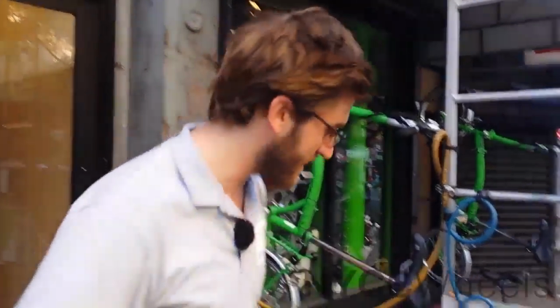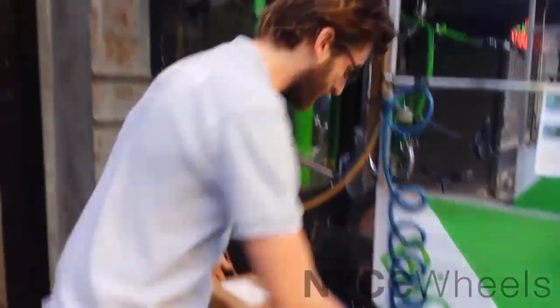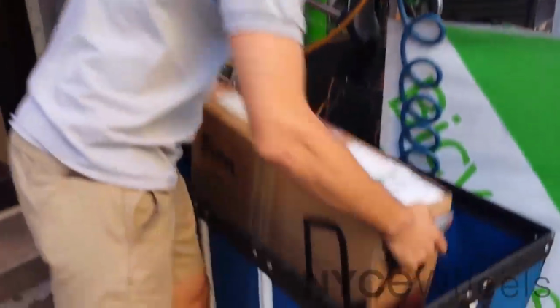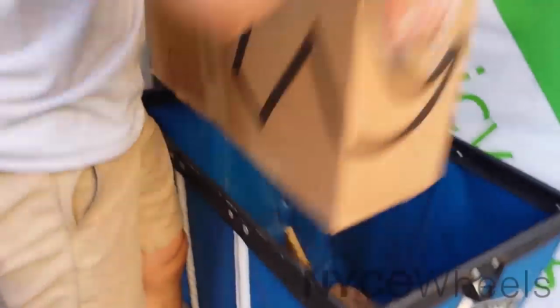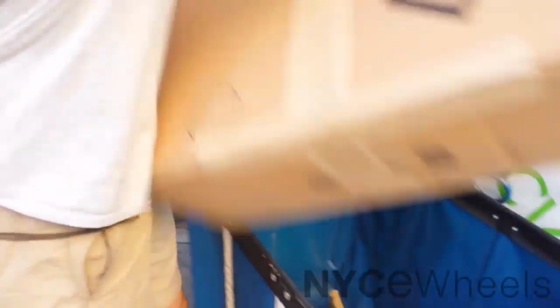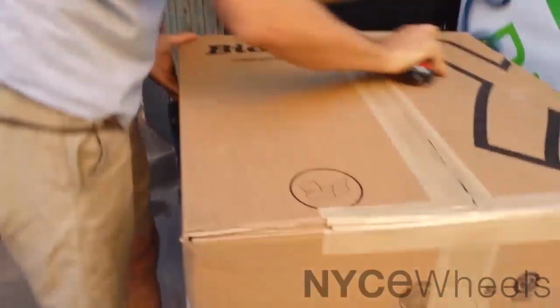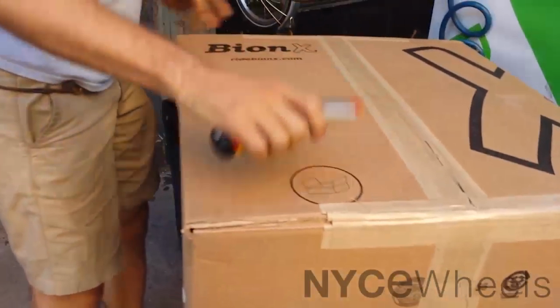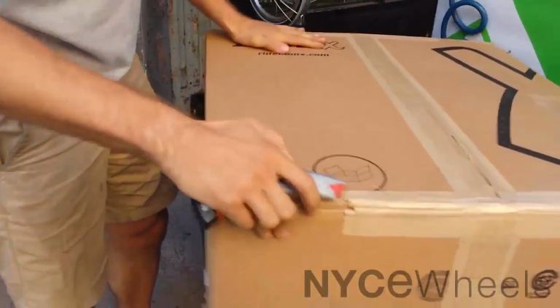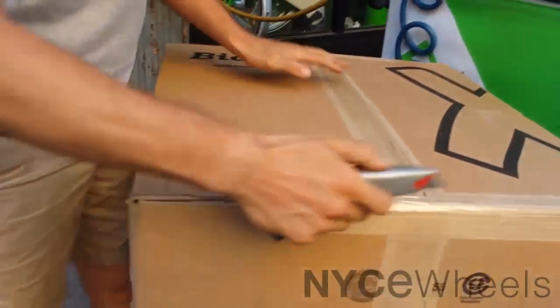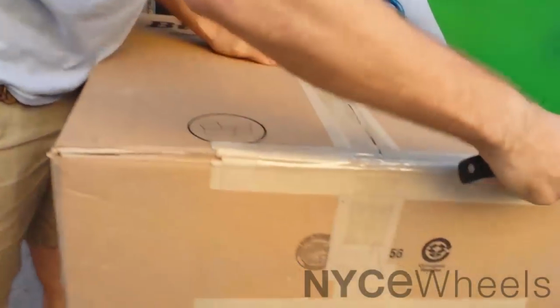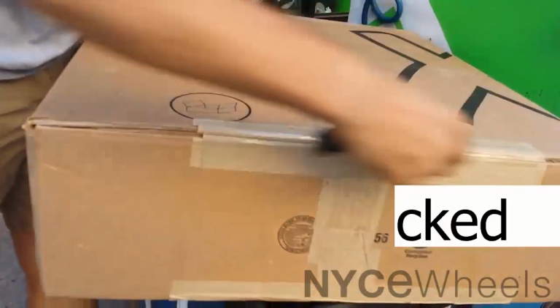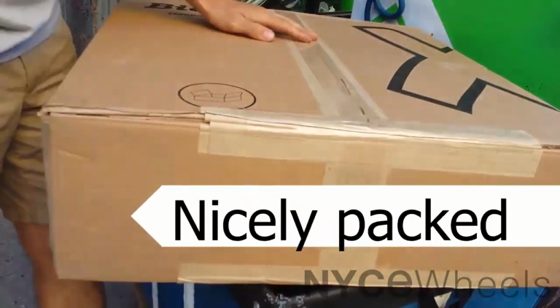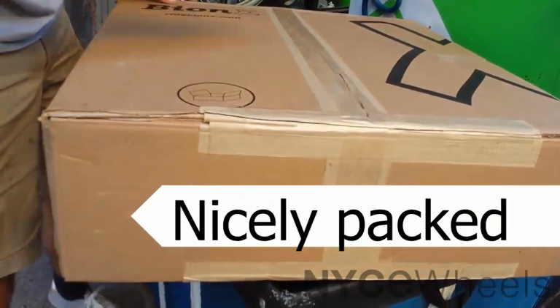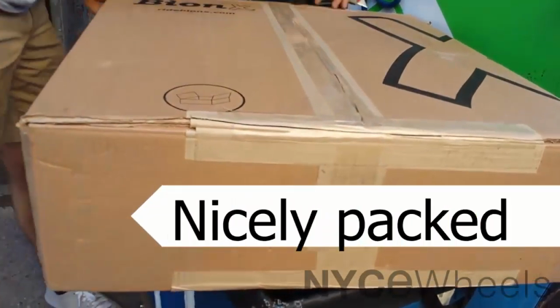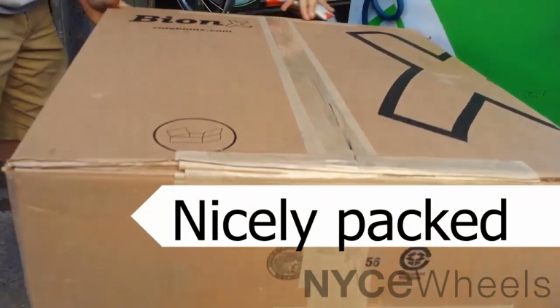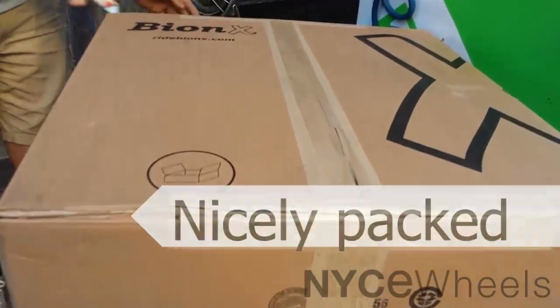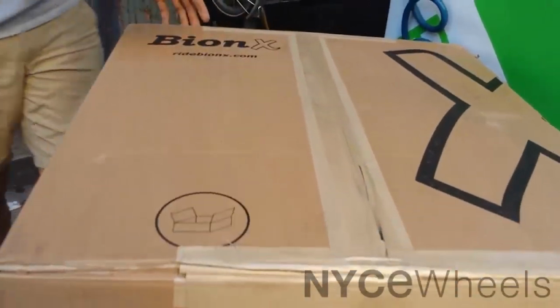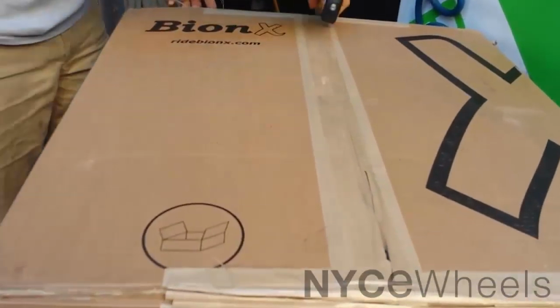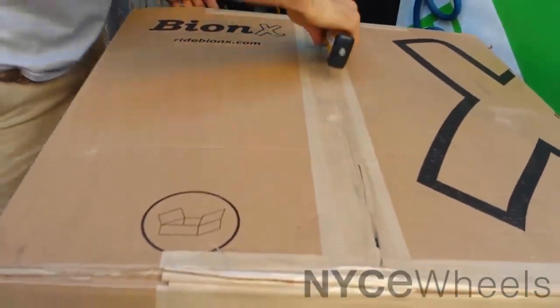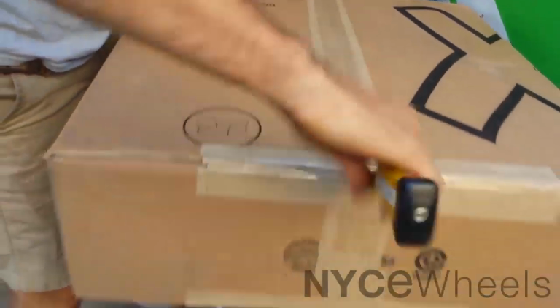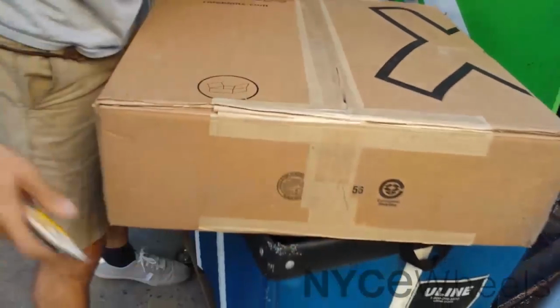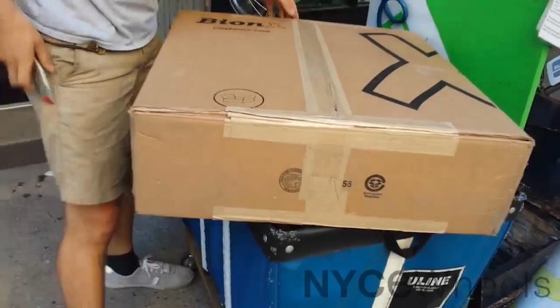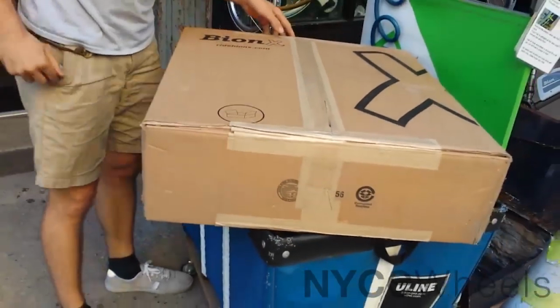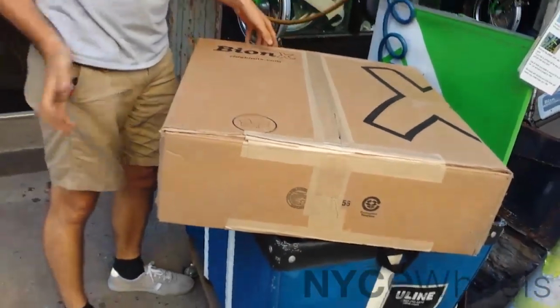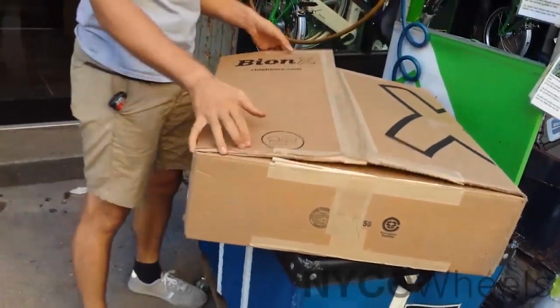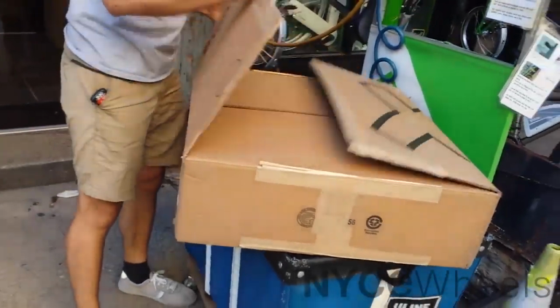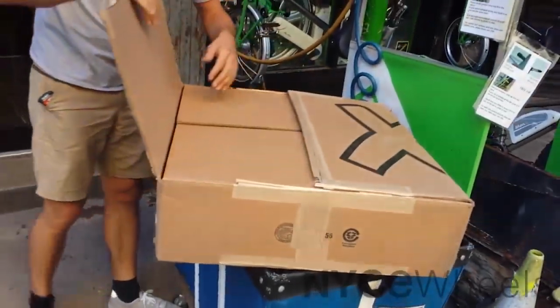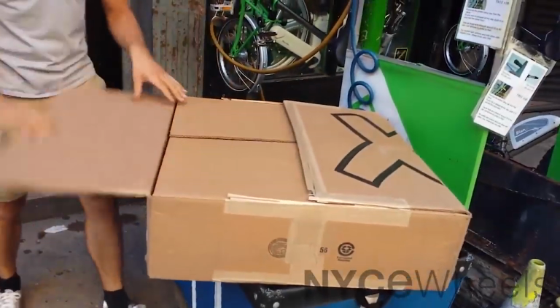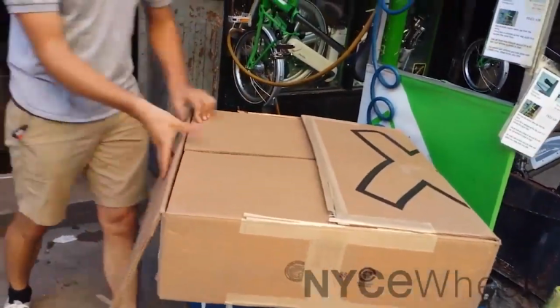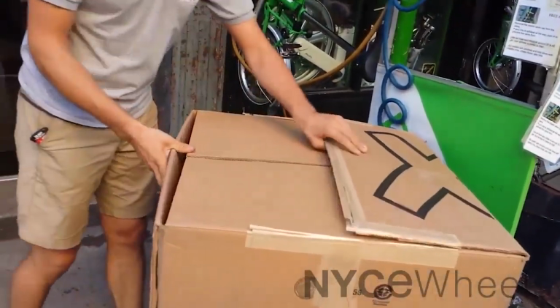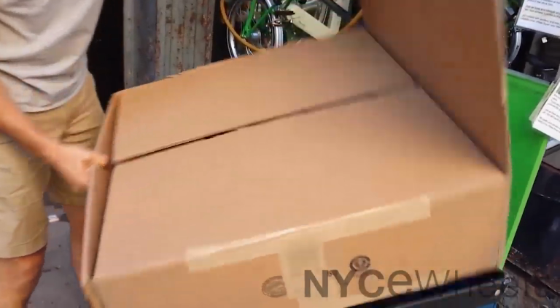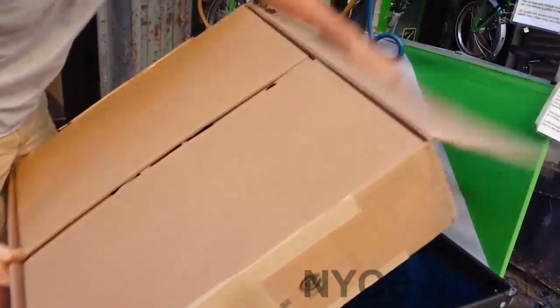So let's pop it right open. The box is really nicely packed — that's one thing we always love about Bionics — so we never get any damage on our kits when we open them the first time, and we'll see if the pattern holds.